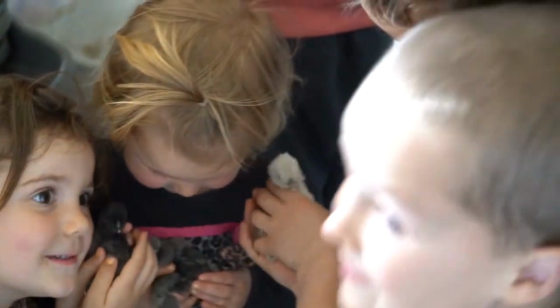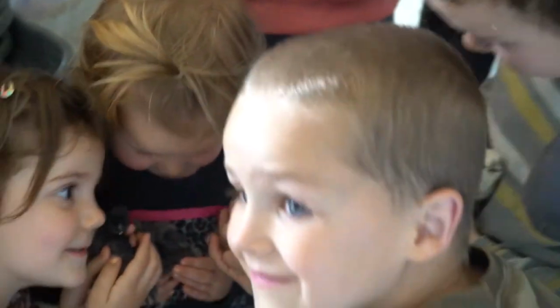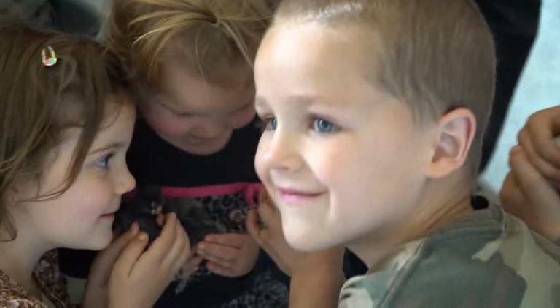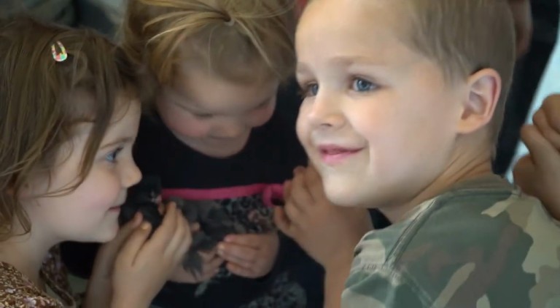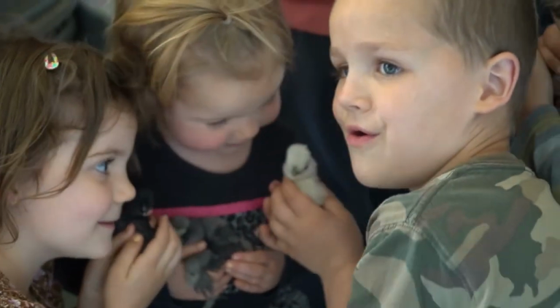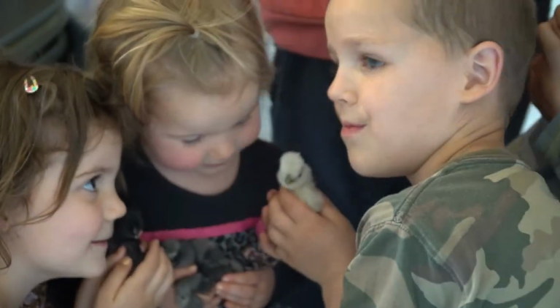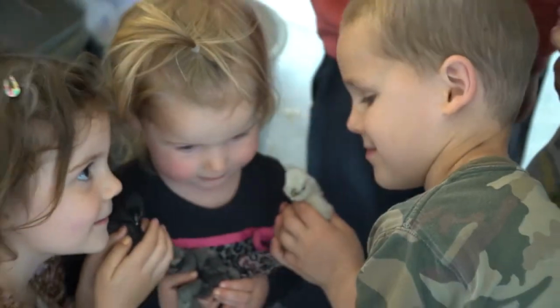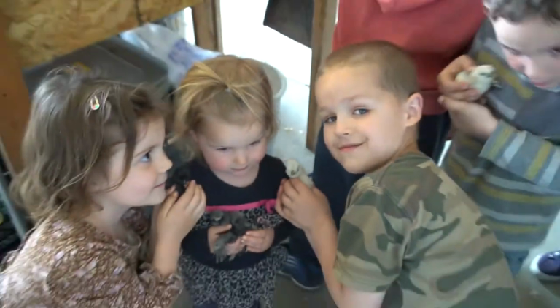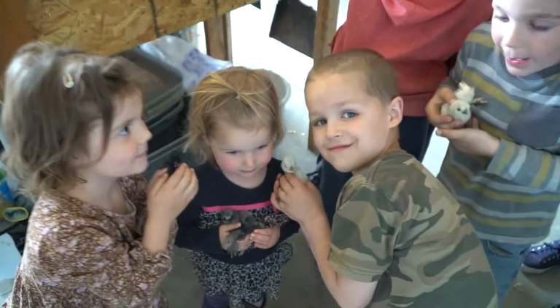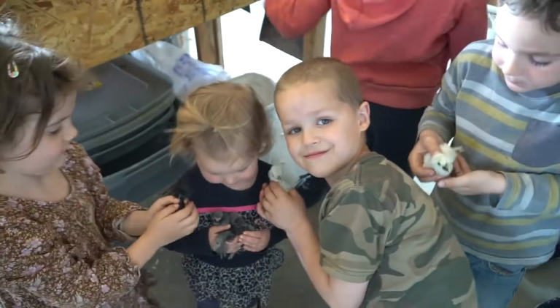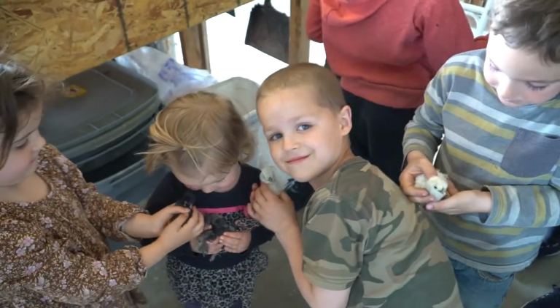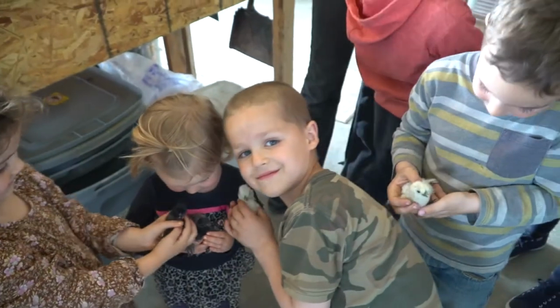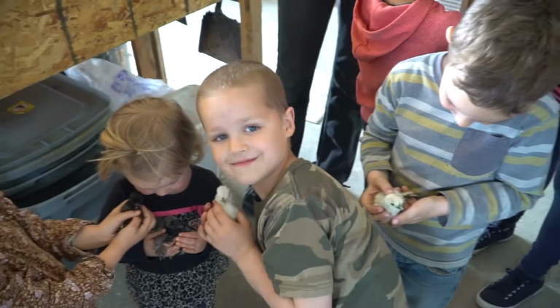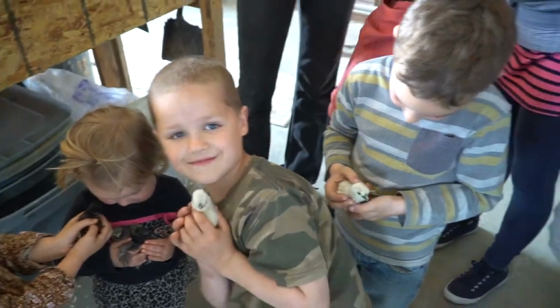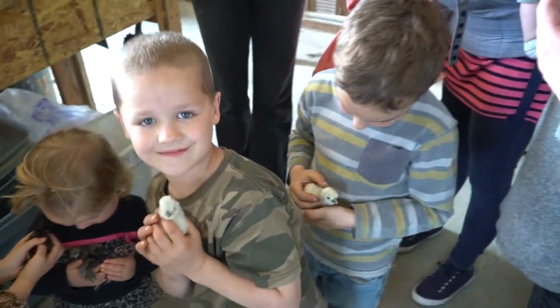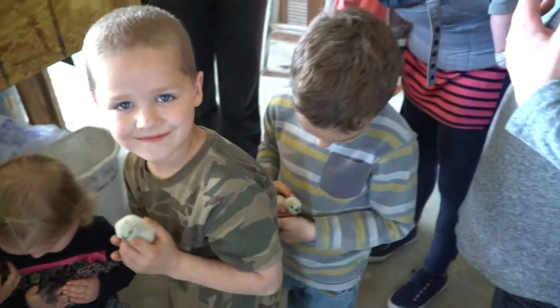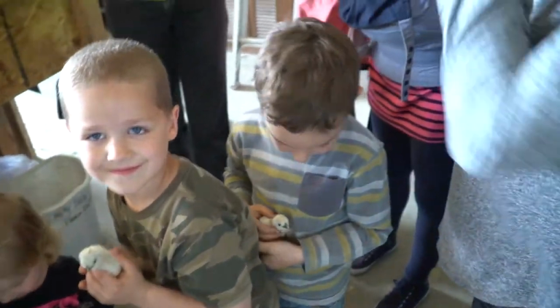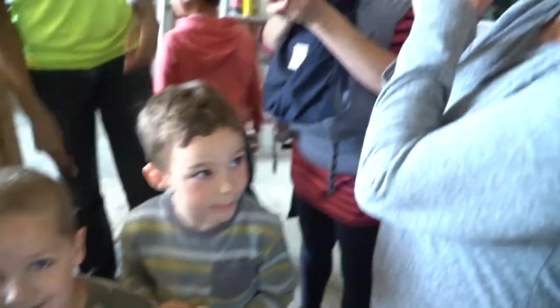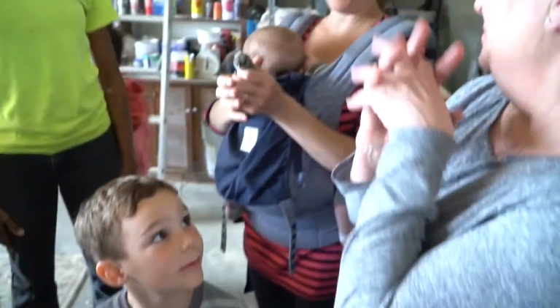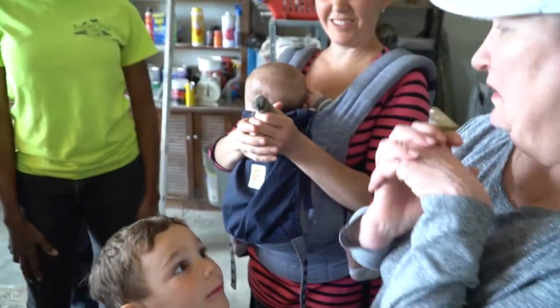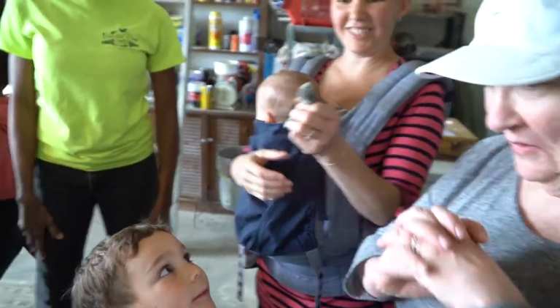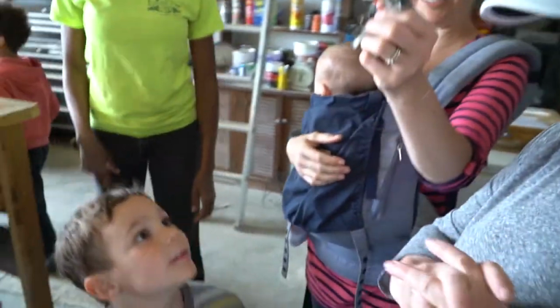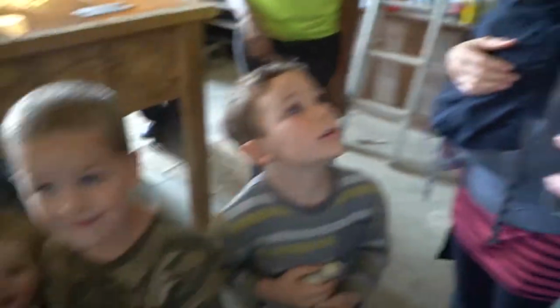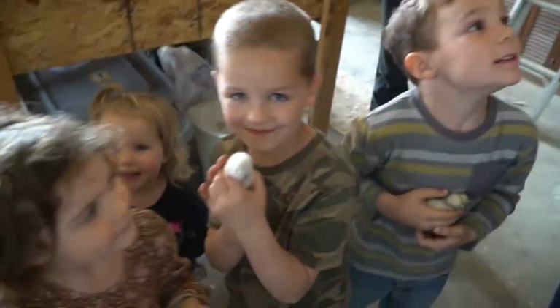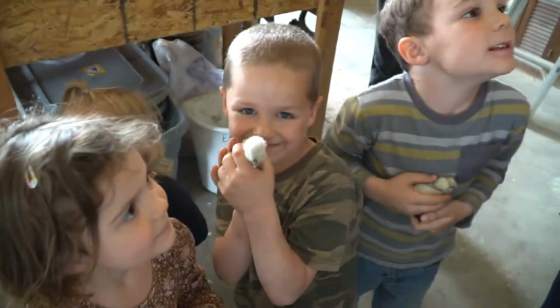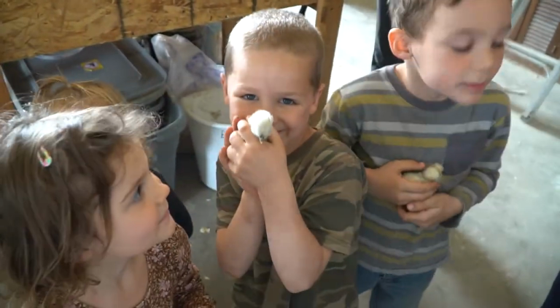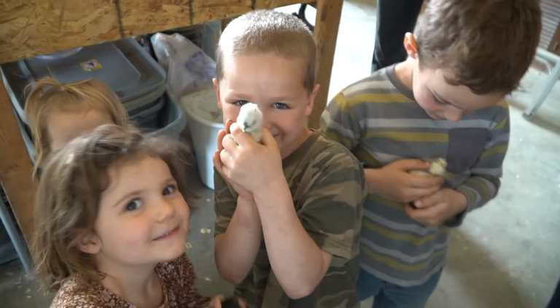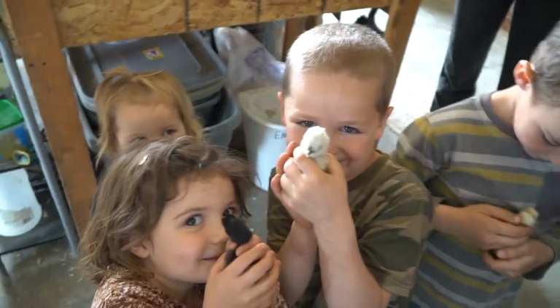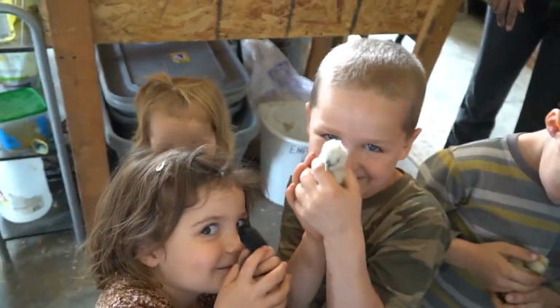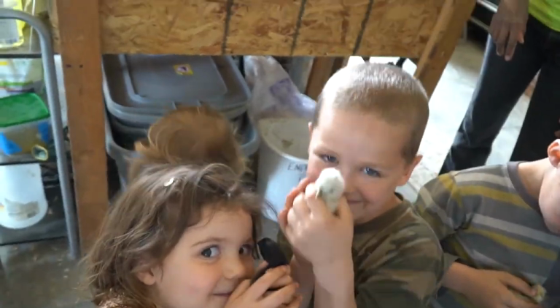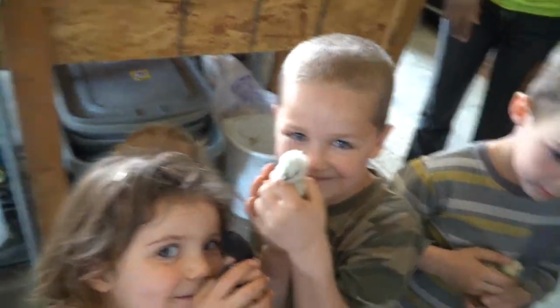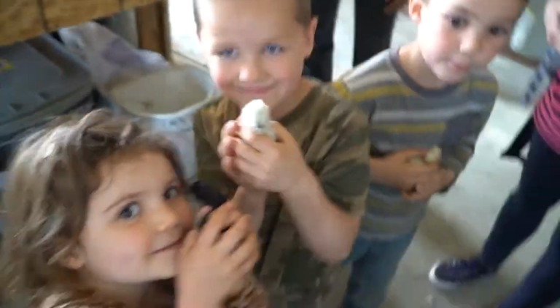You gotta grab the other one and take another too. What are these? Those are Silkies — those are the fluffy ones. My favorite. There she goes. Alright, there's her new home. You want to put them in their new home?